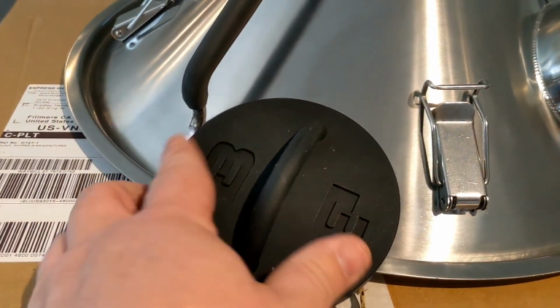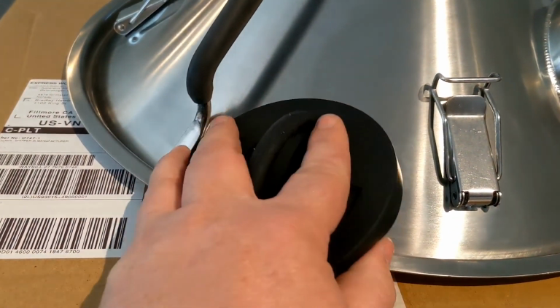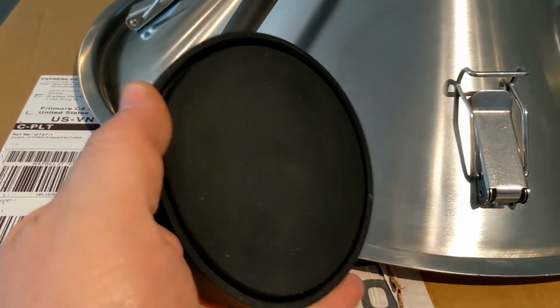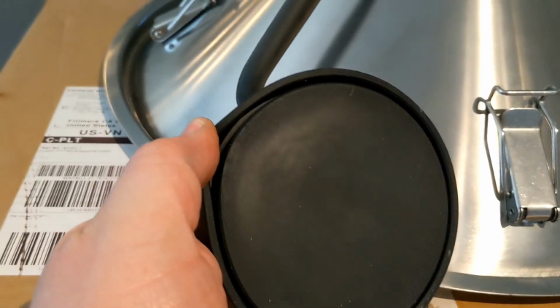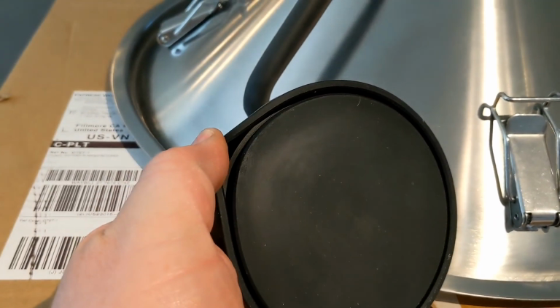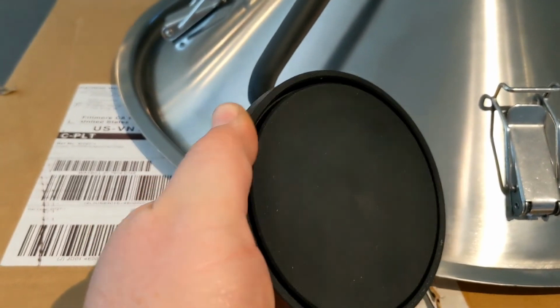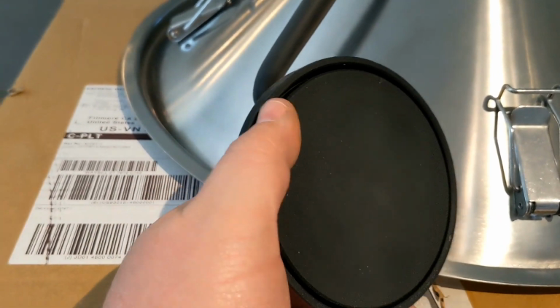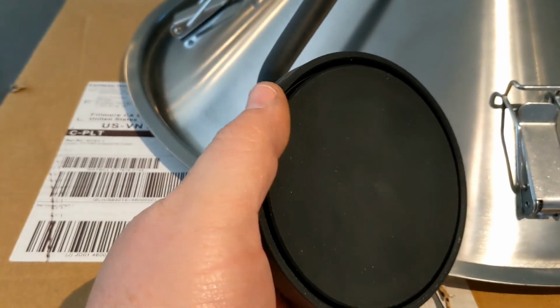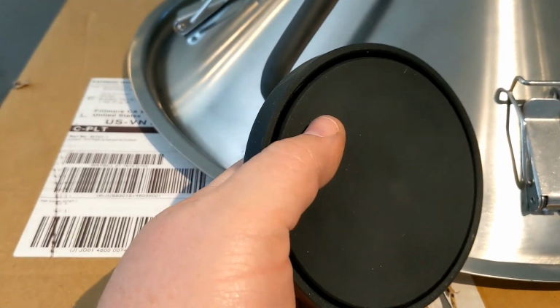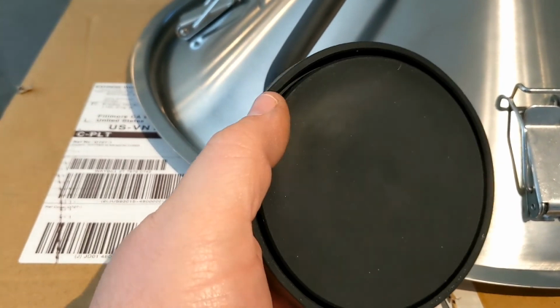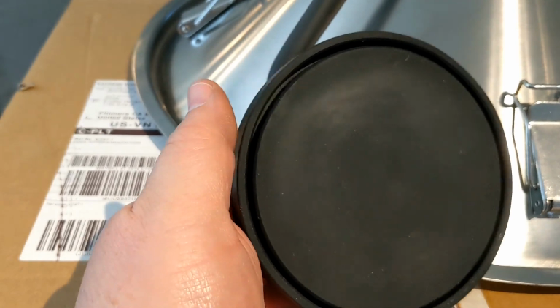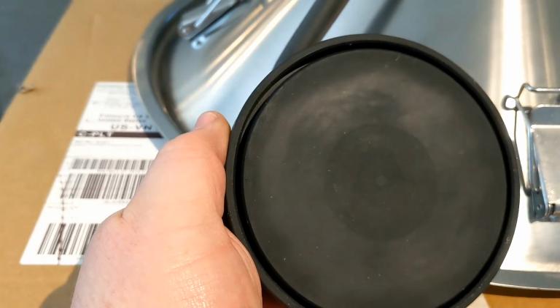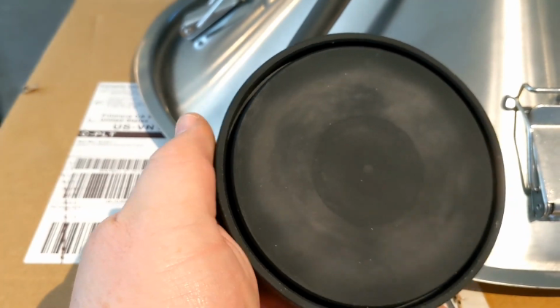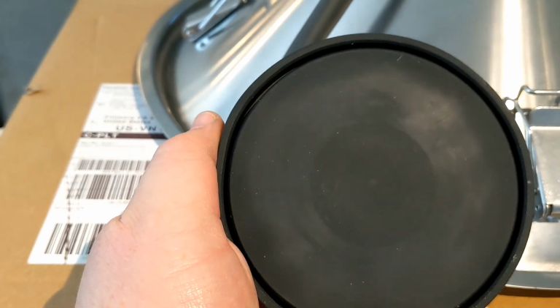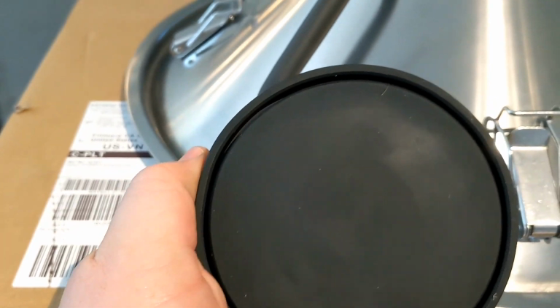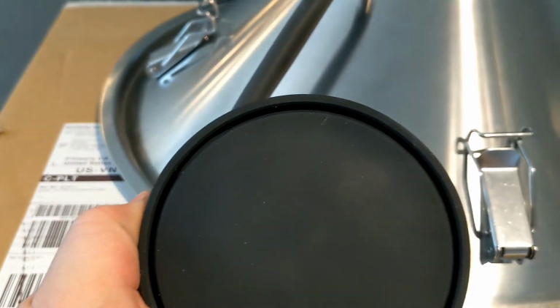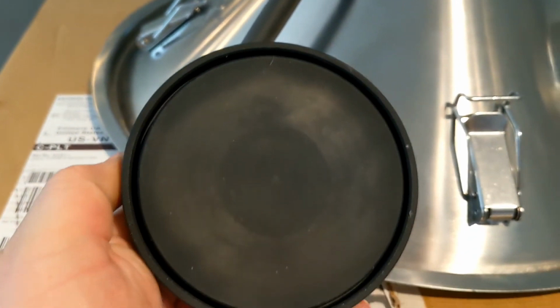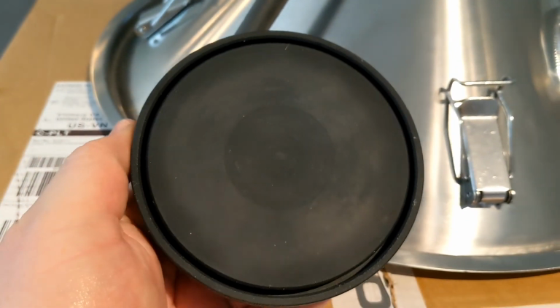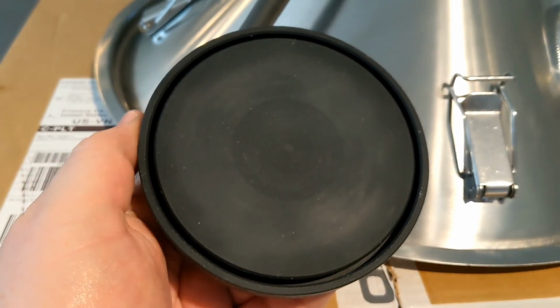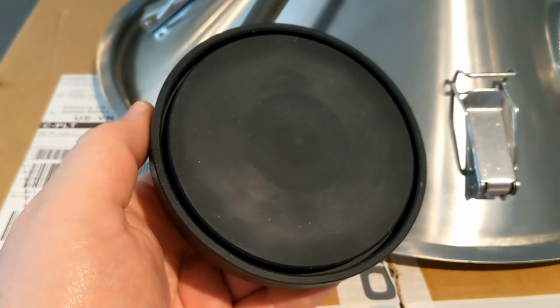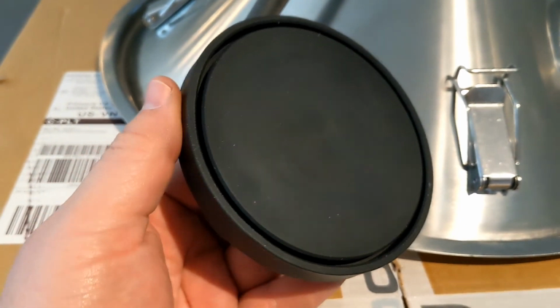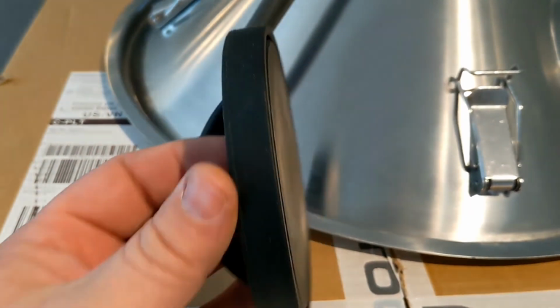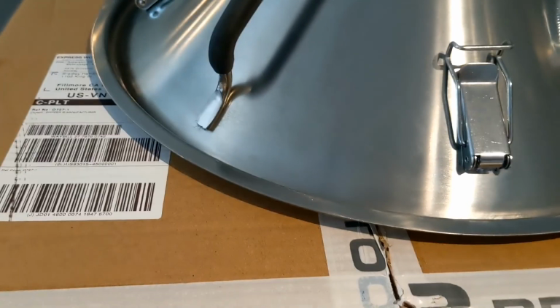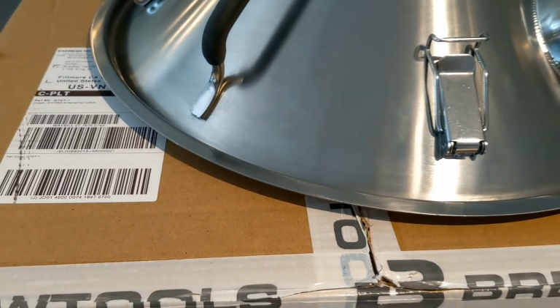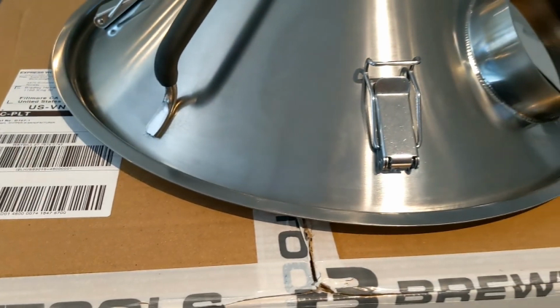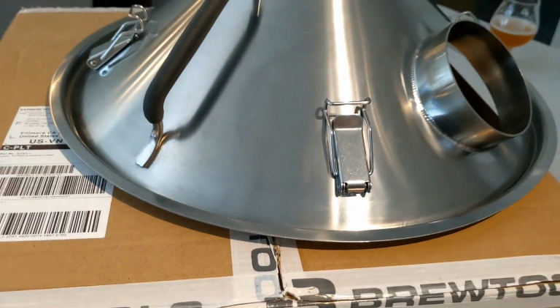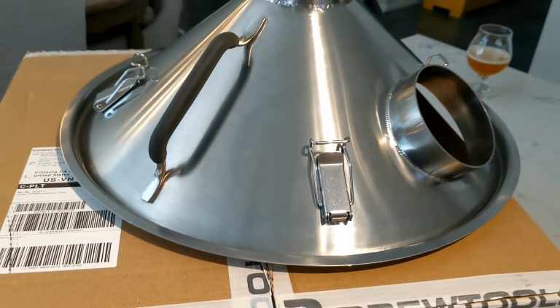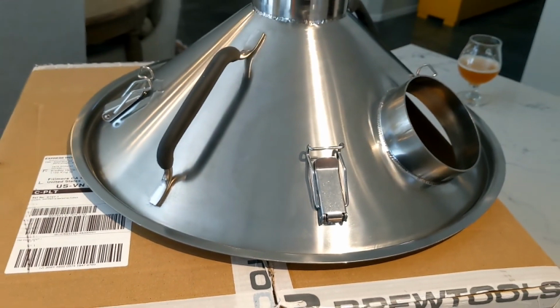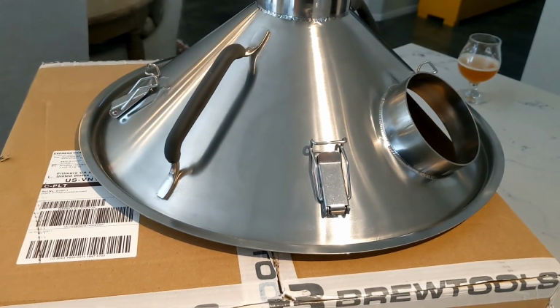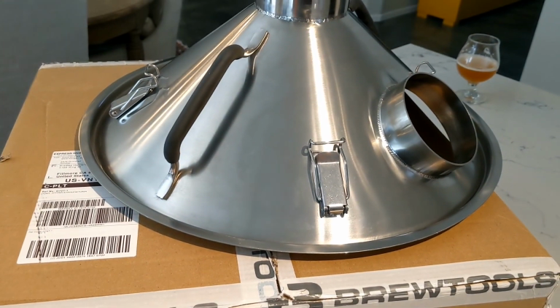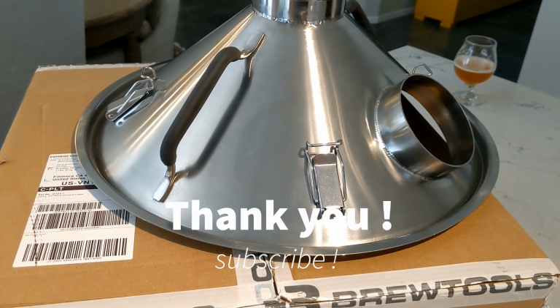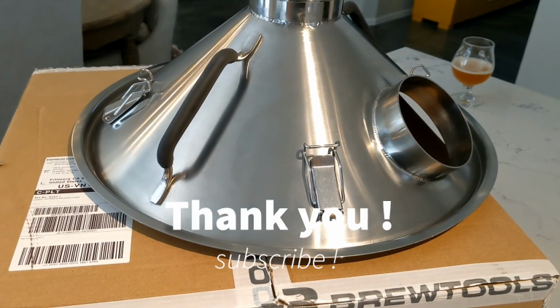We'll go one more time close up on this guy. There's the silicone plug. I thought it was more of a plug — I didn't realize it had a lip. Maybe I was an idiot. But that's it, guys. Anyhow, I'm really gone this time. Thanks again.